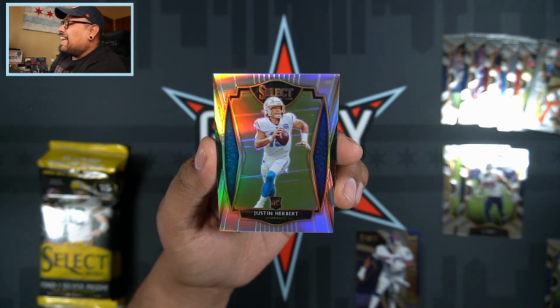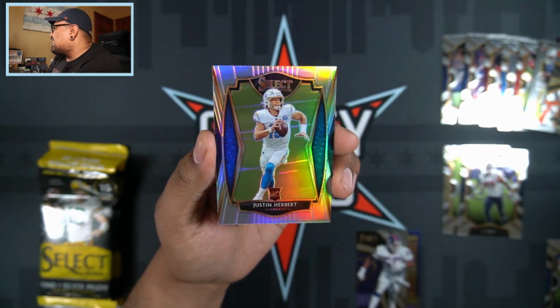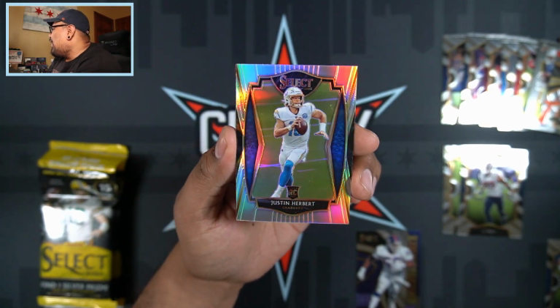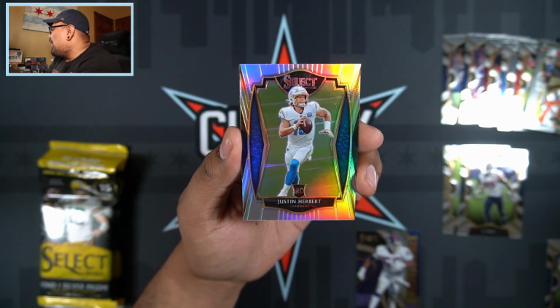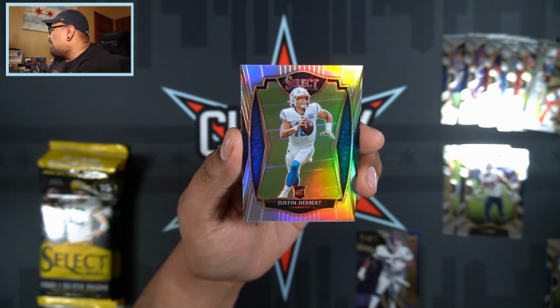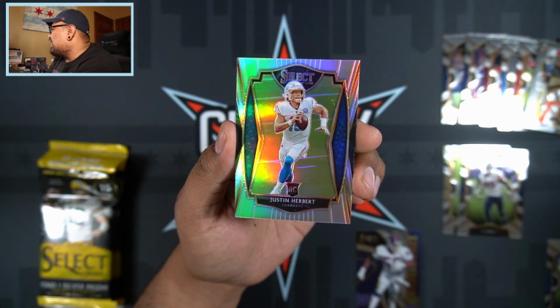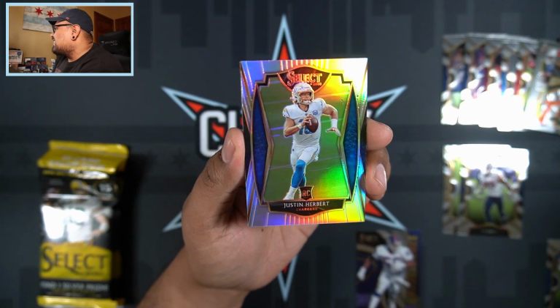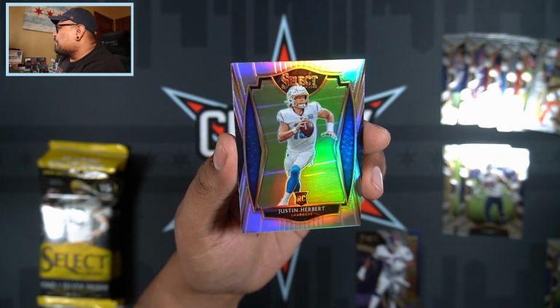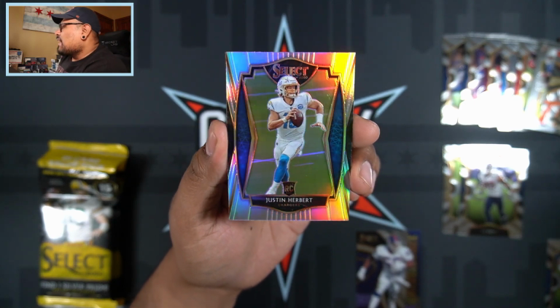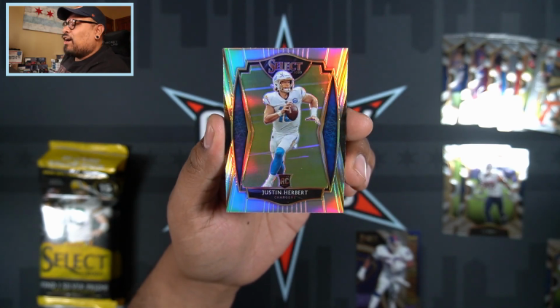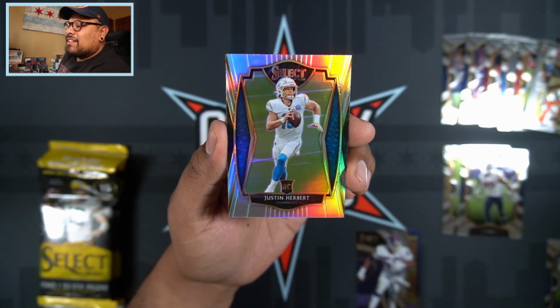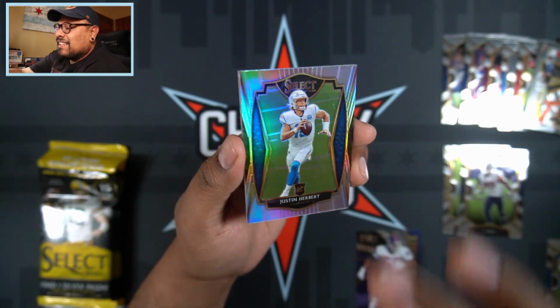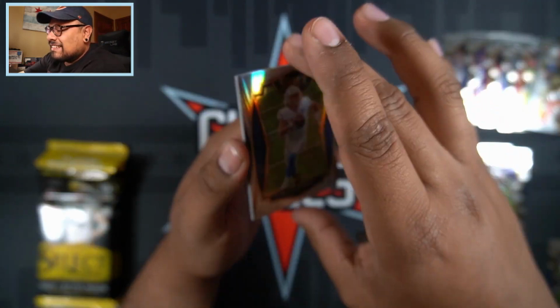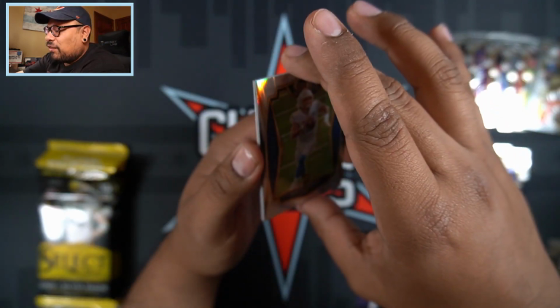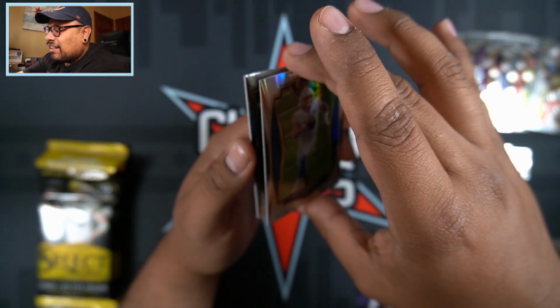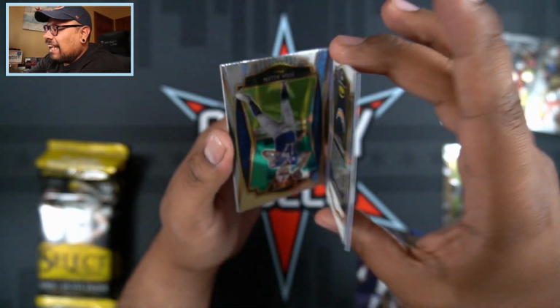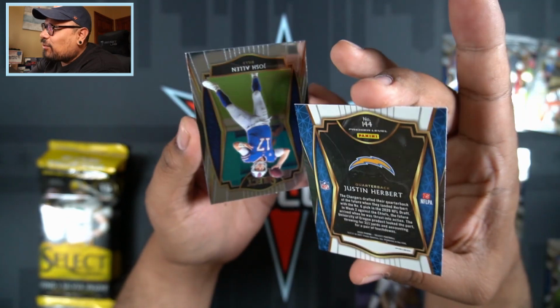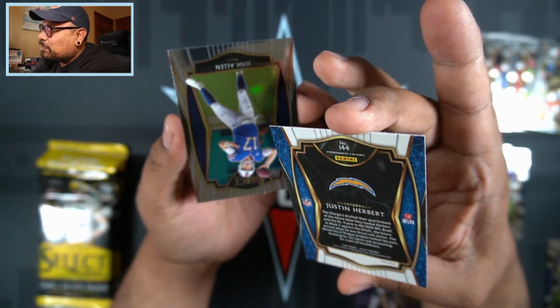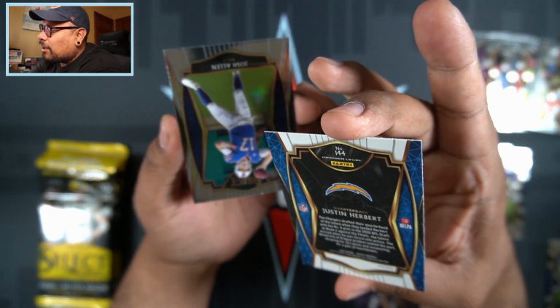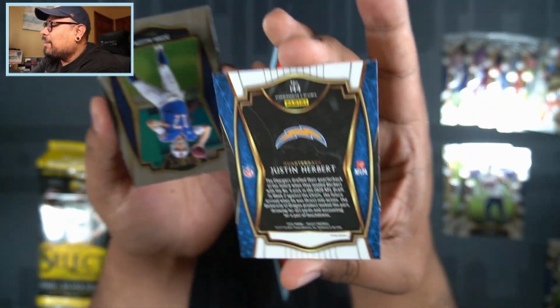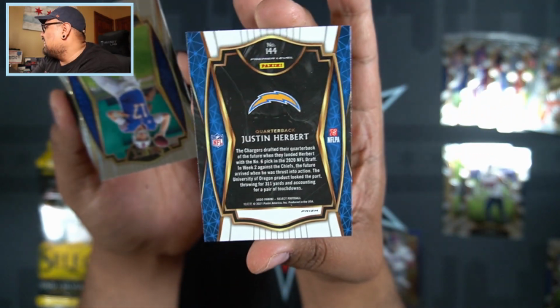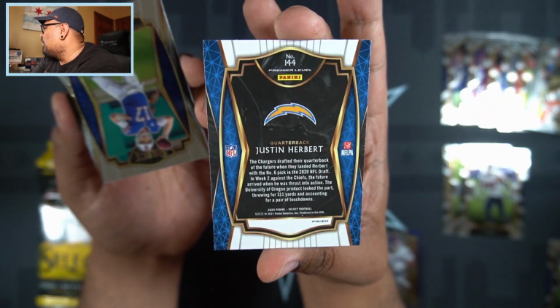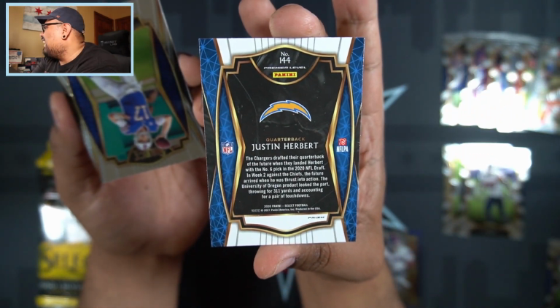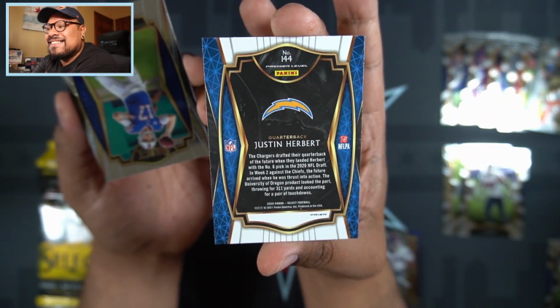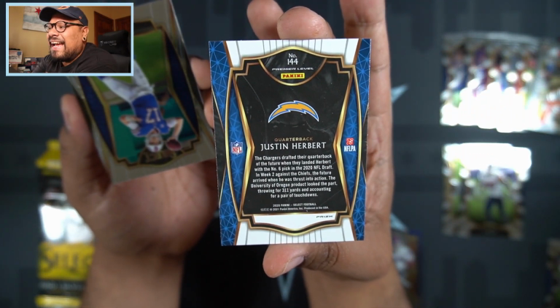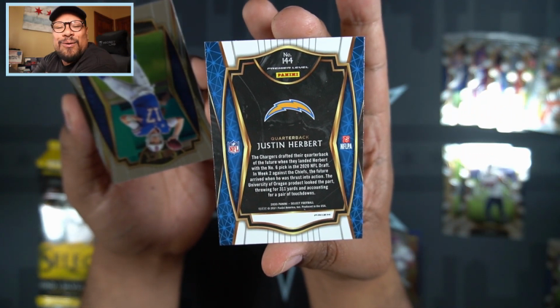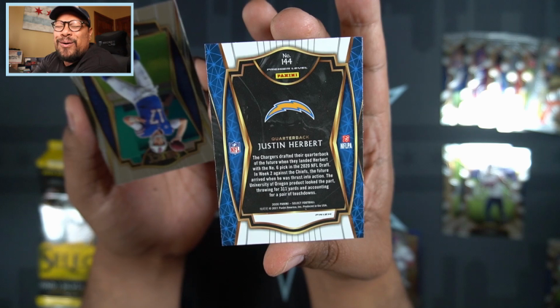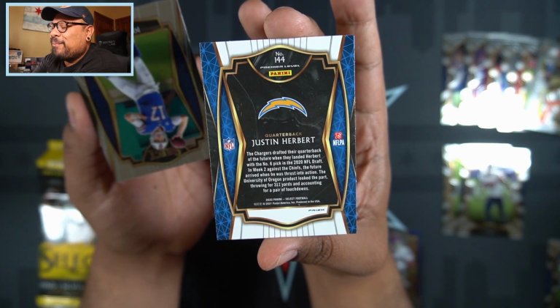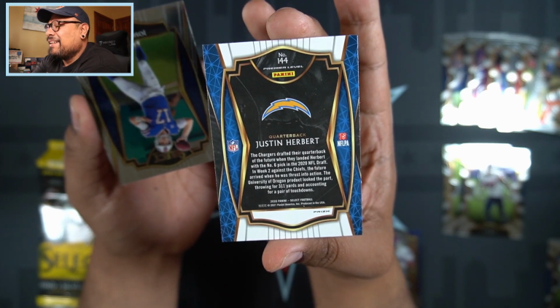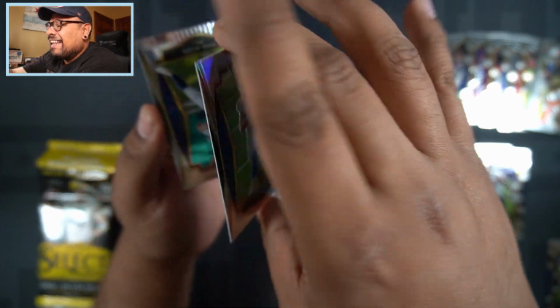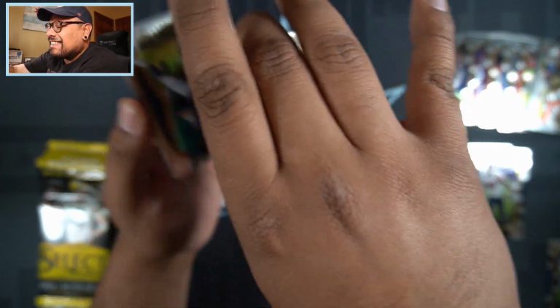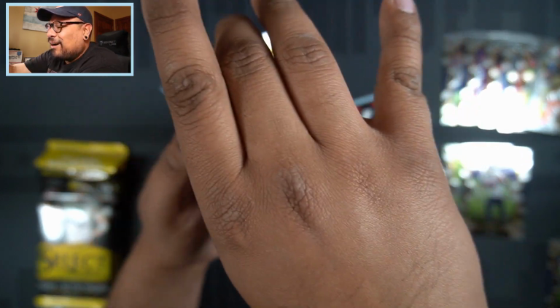Let's go, baby! Justin Herbert silver! That is going to be the Premier Level. There is the back — whoo baby, let's go!